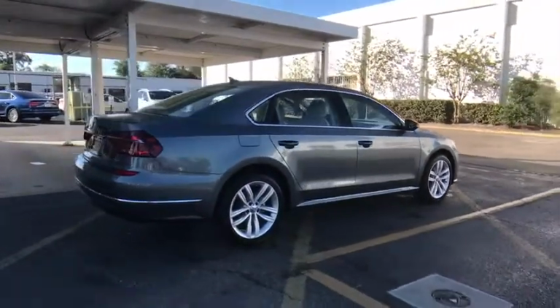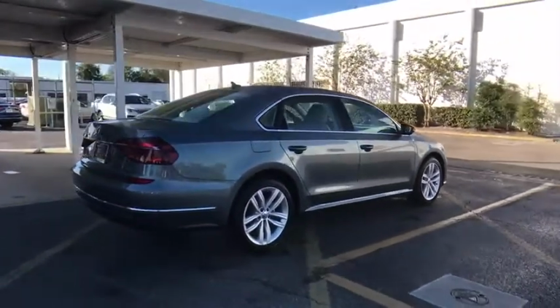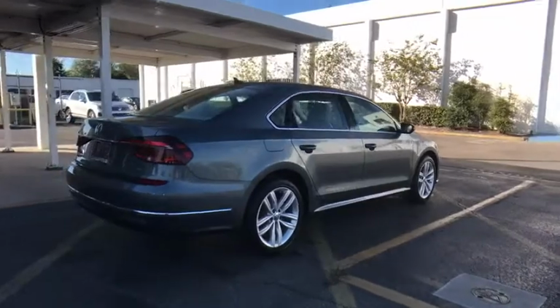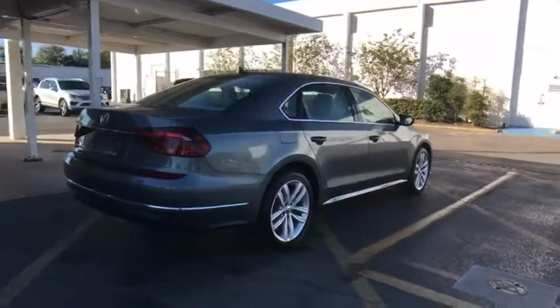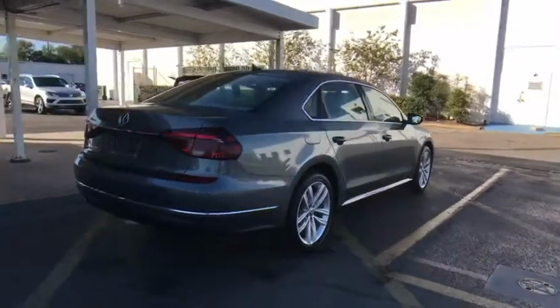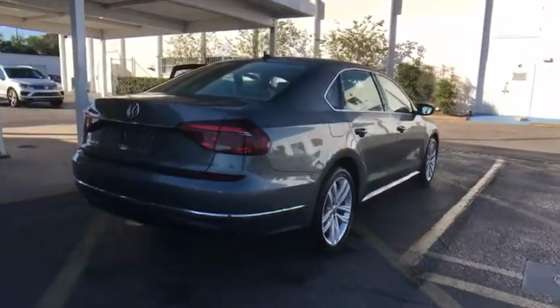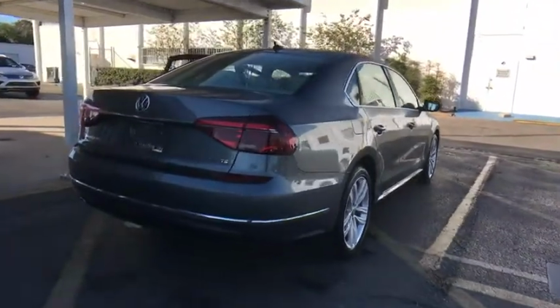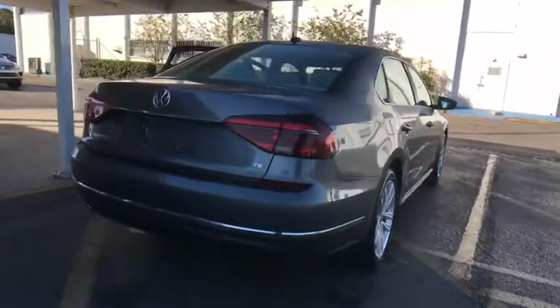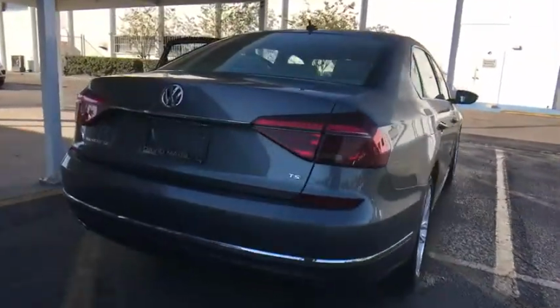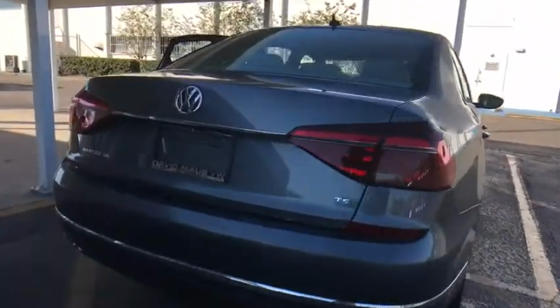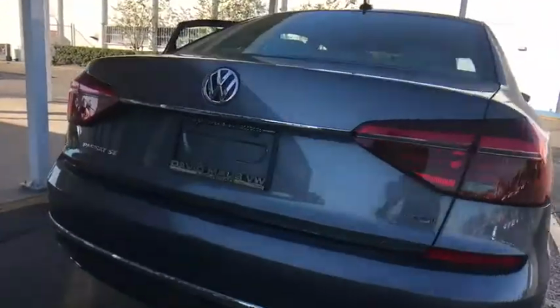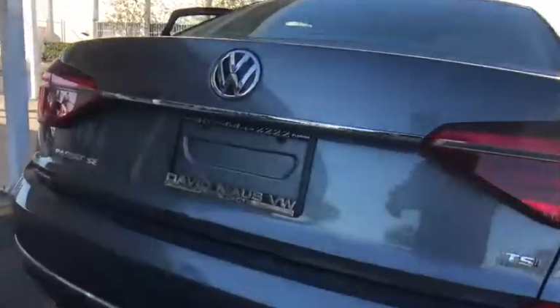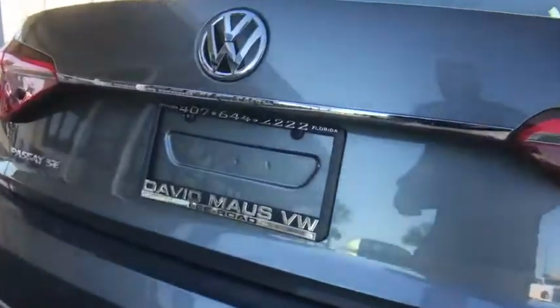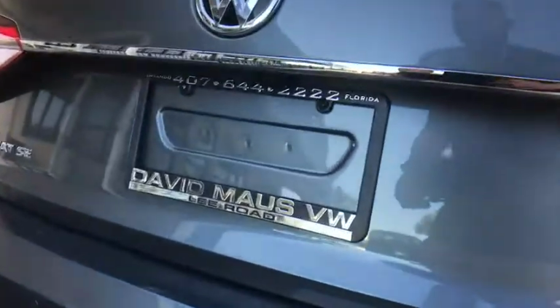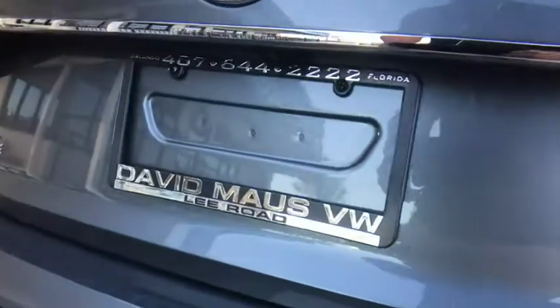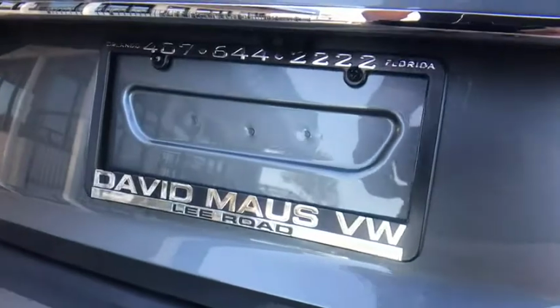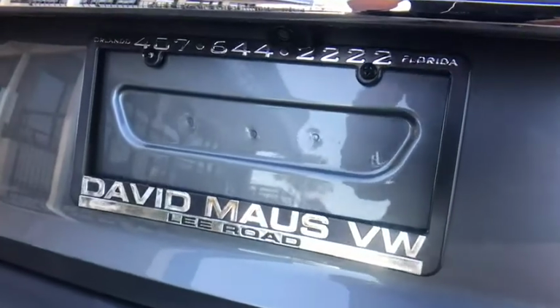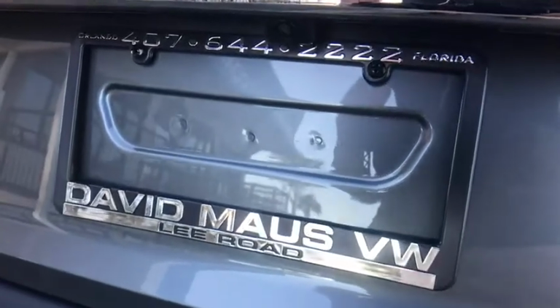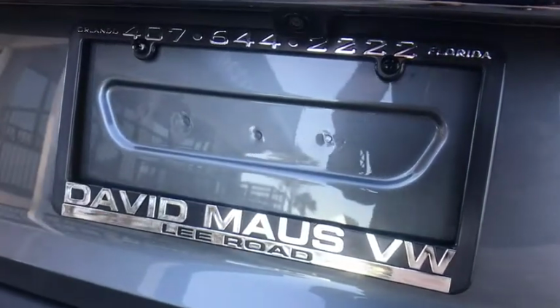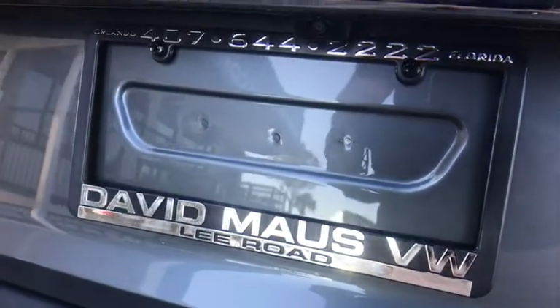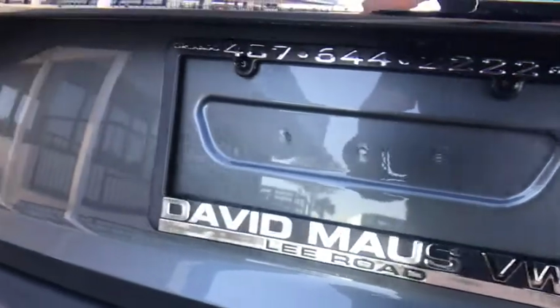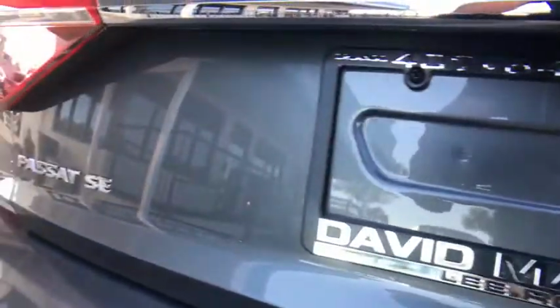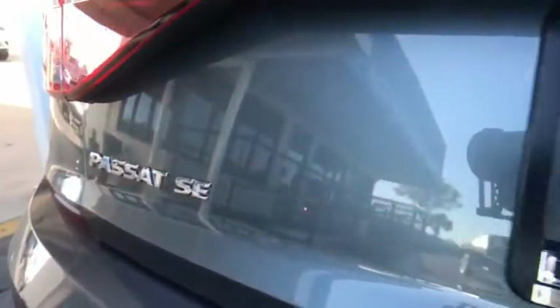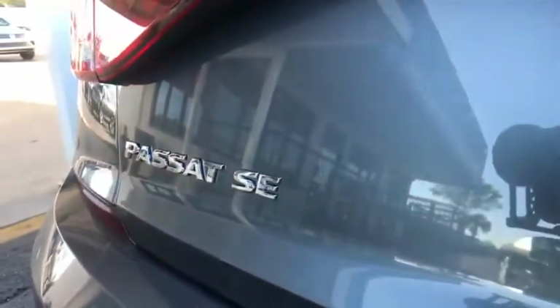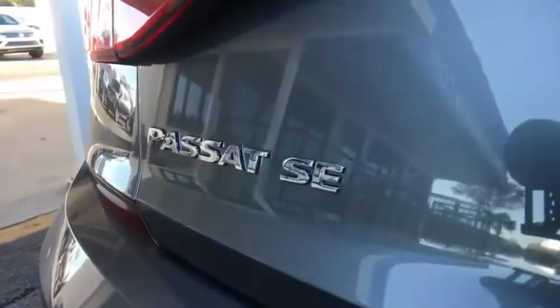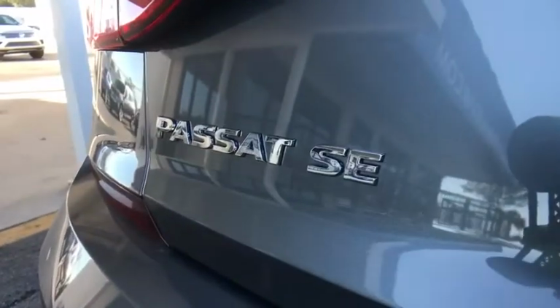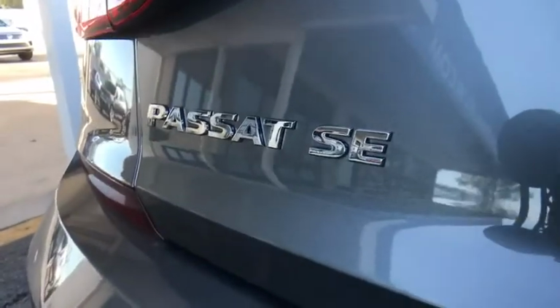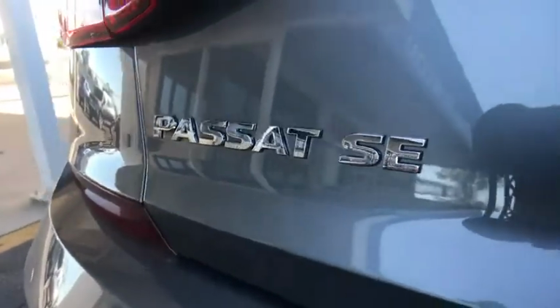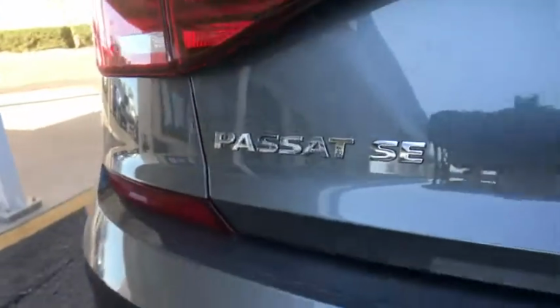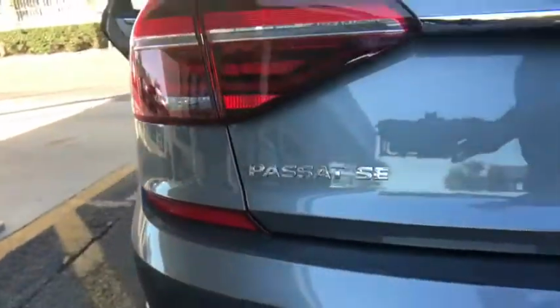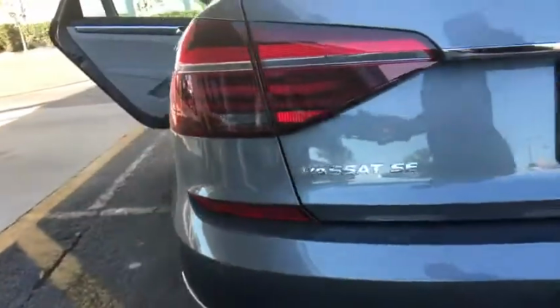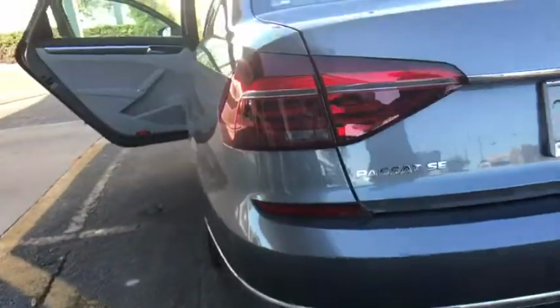Keyless entry, traction control, remote engine start, power liftgate, navigation system, stability control, backup camera, steering wheel audio controls, anti-lock braking system, leather wrapped steering wheel, Bluetooth.